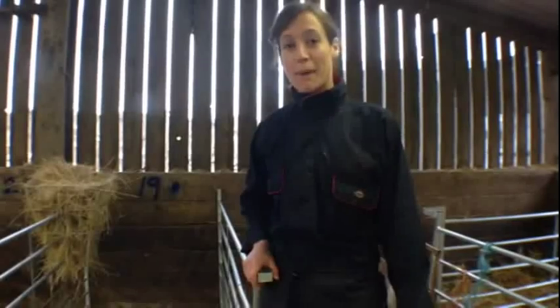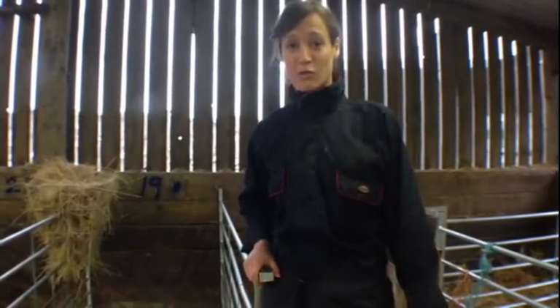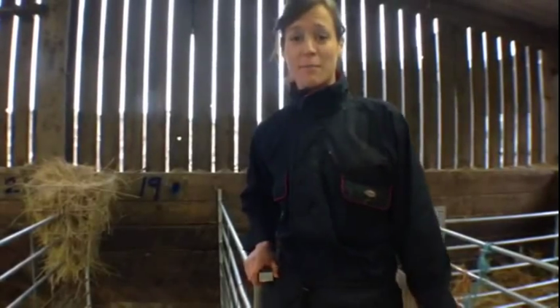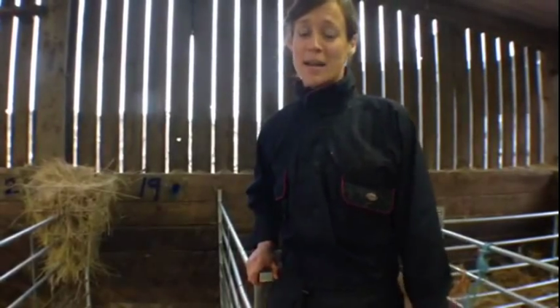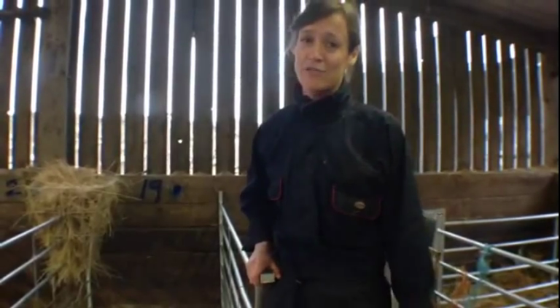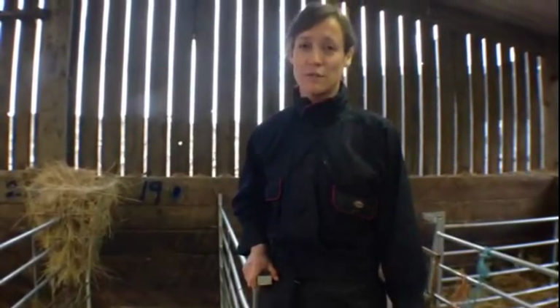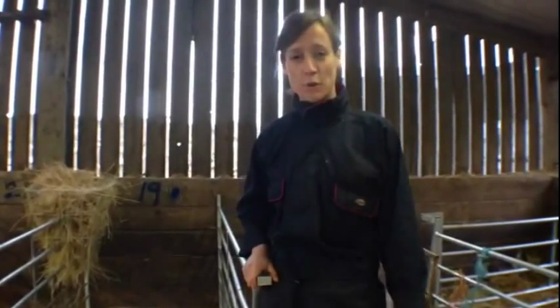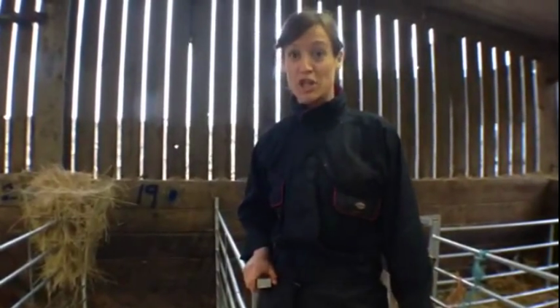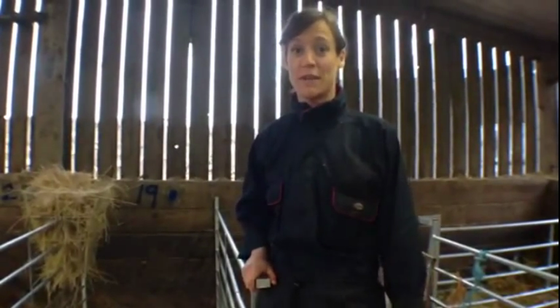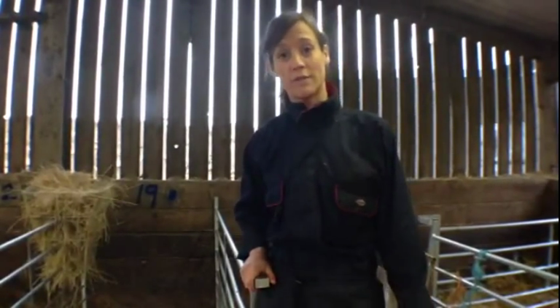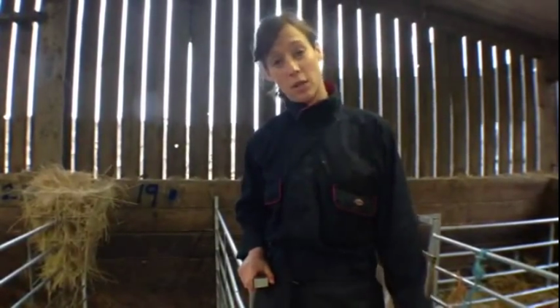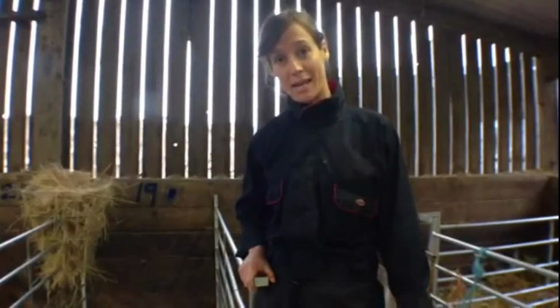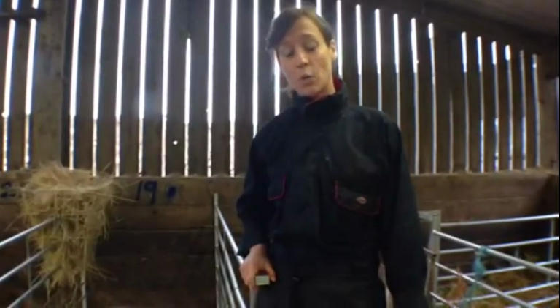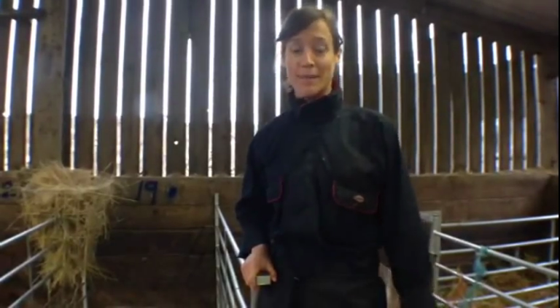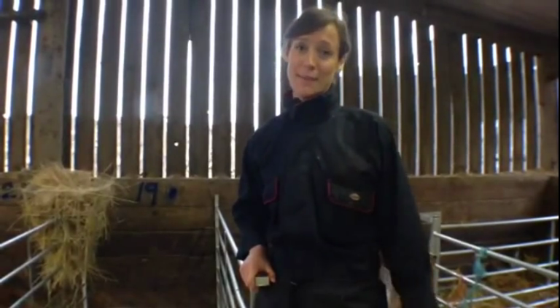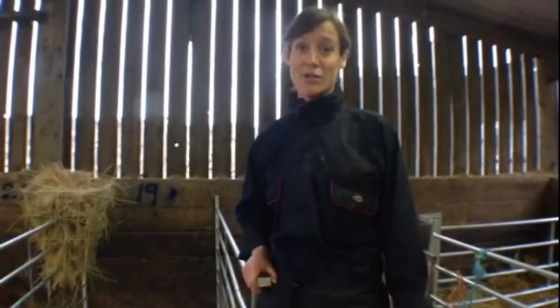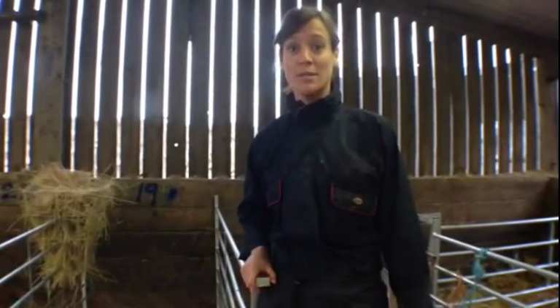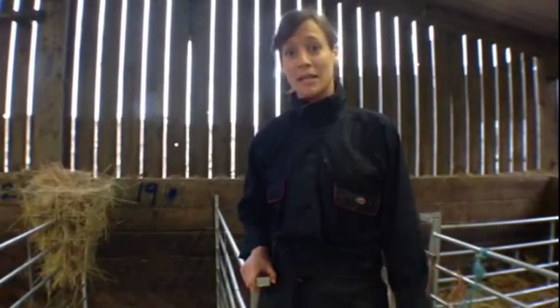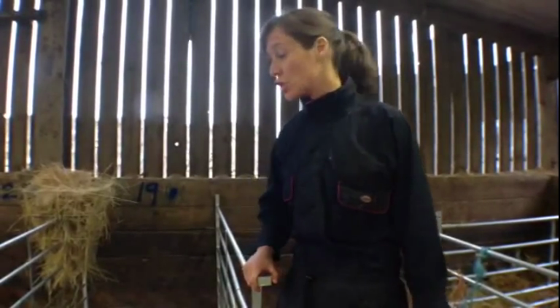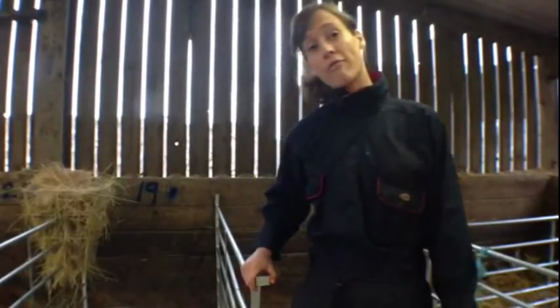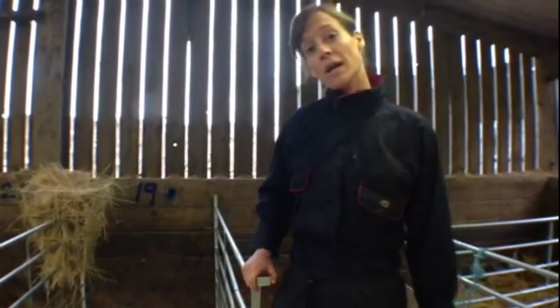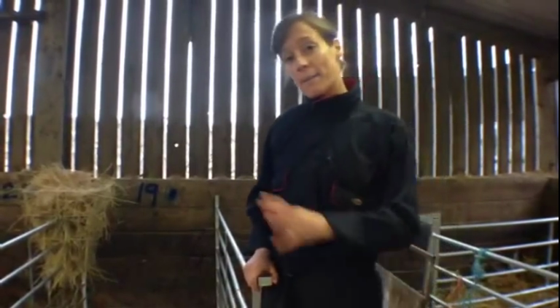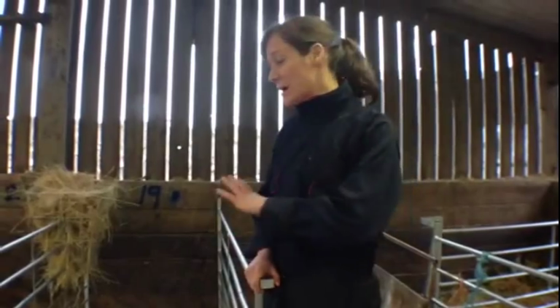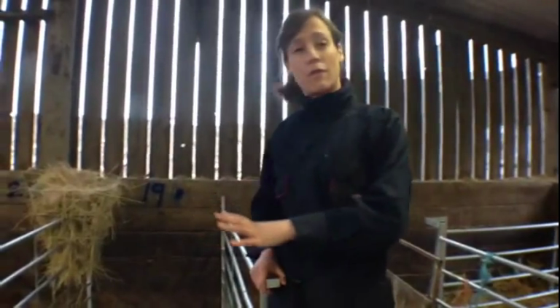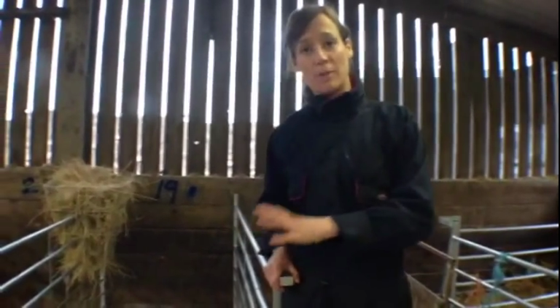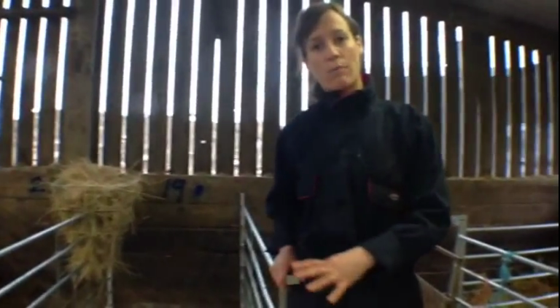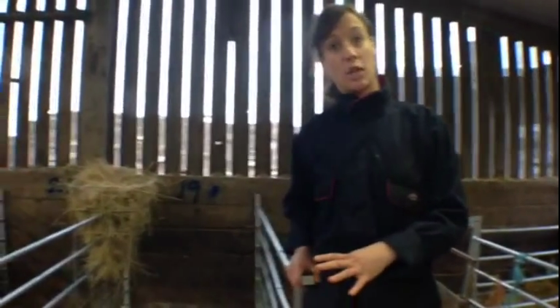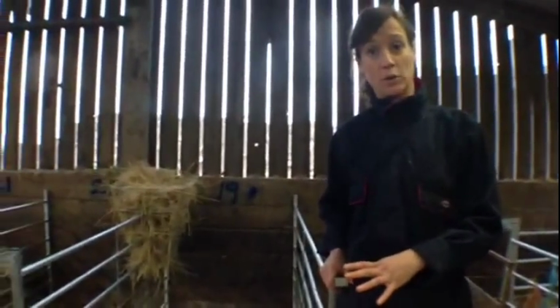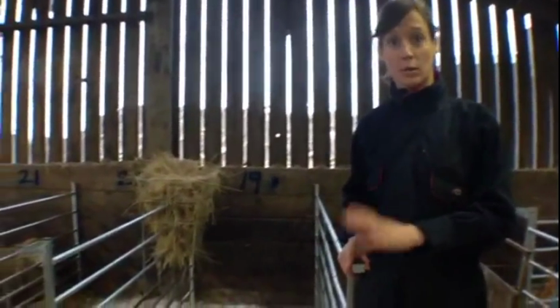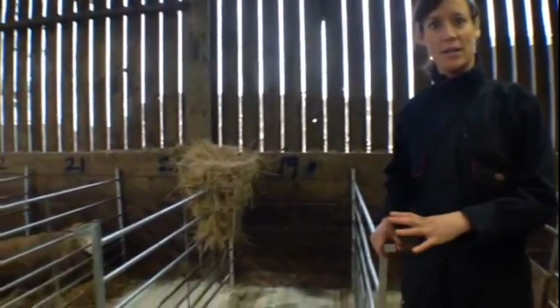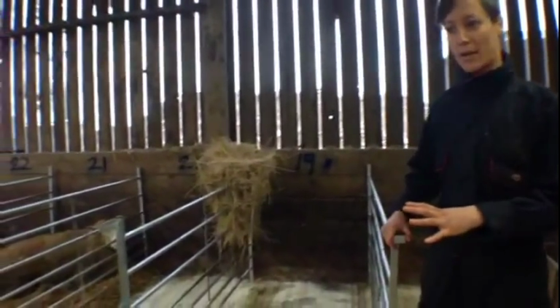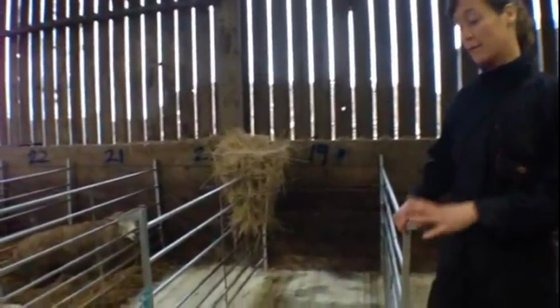My name is Laura Hyam and I'm a veterinary surgeon from Food Animal Initiative in Oxford in the UK. We're in the middle of lambing here at the moment. I'm just going to run through a bit of information about how we manage our cubicles with our indoor lambing flock.